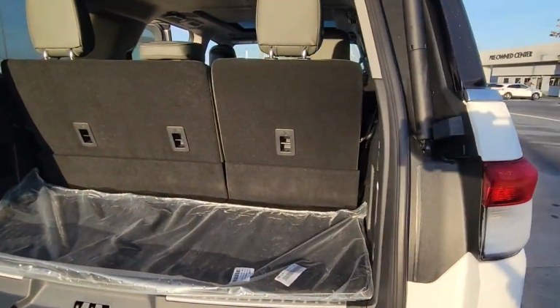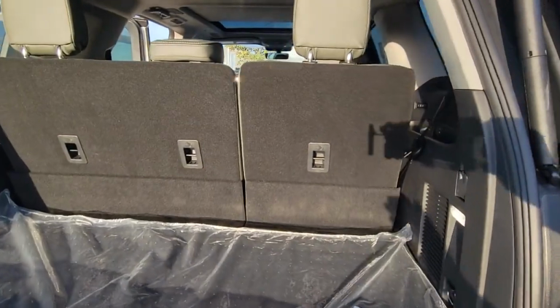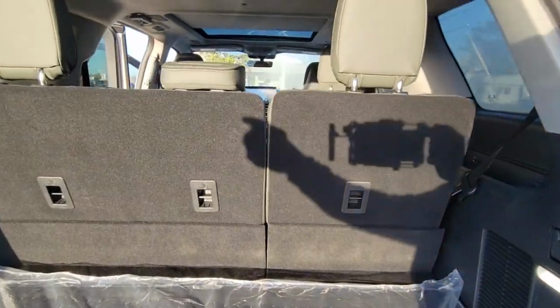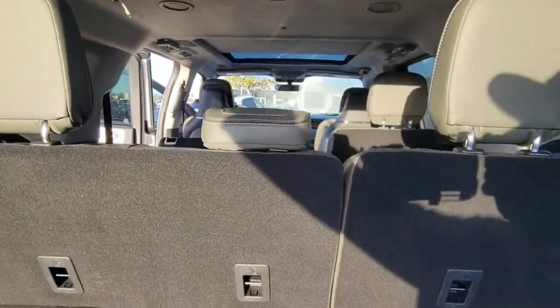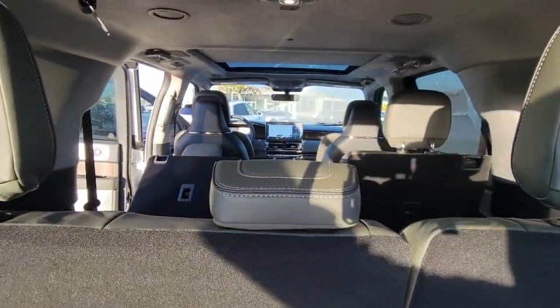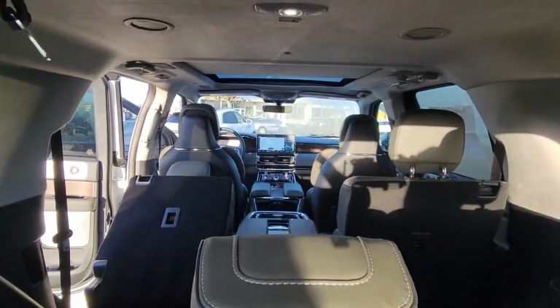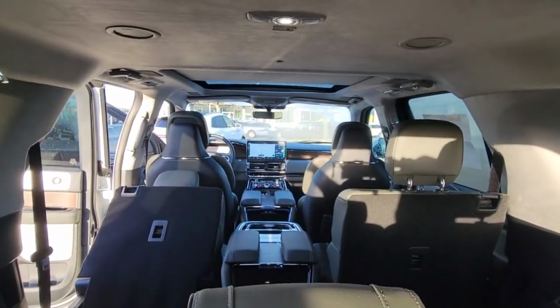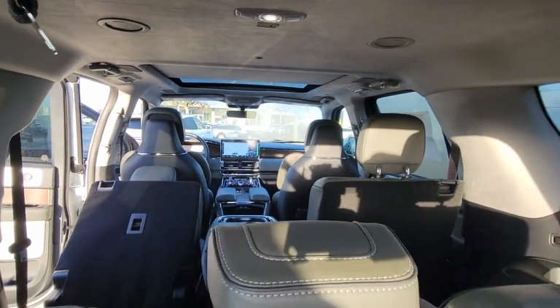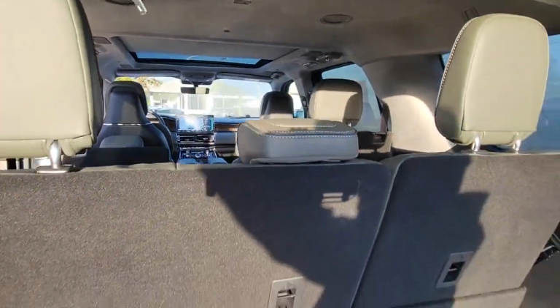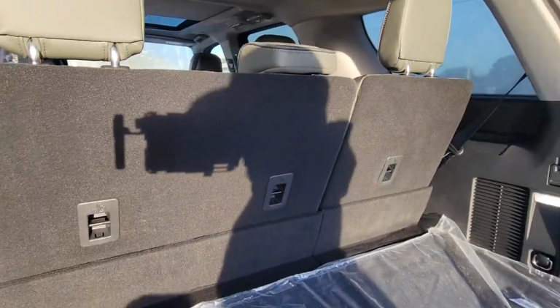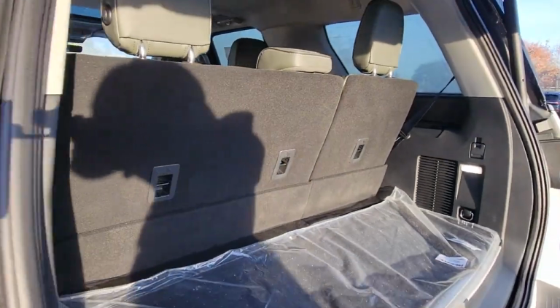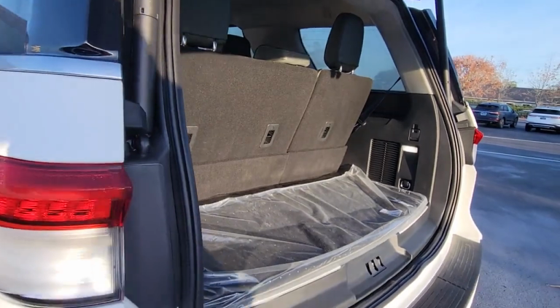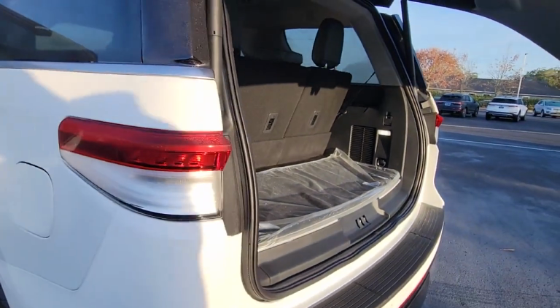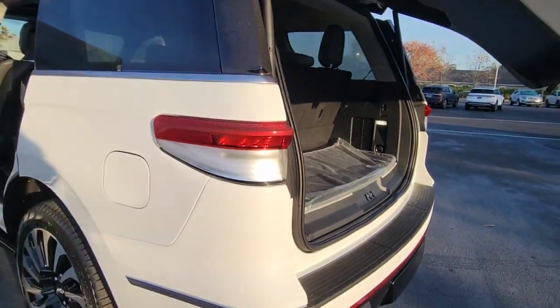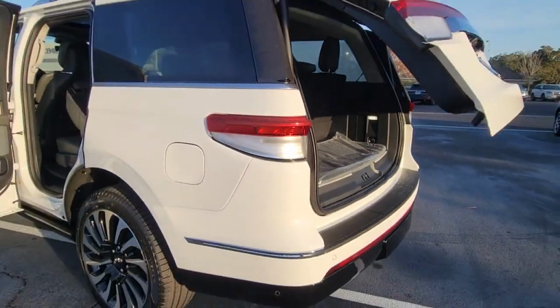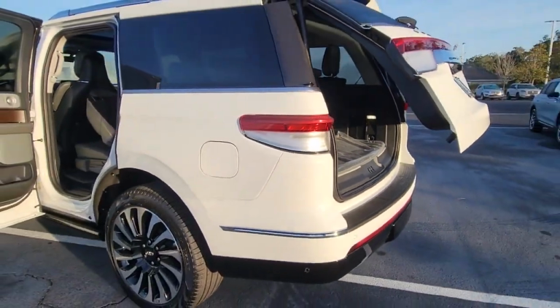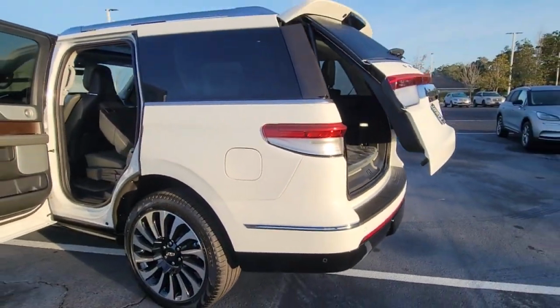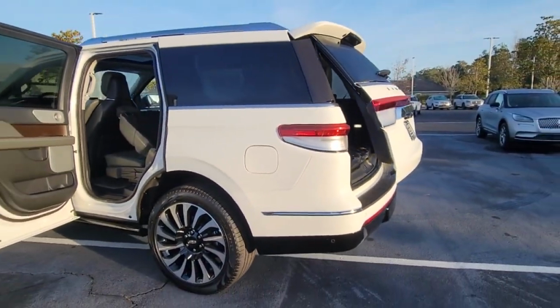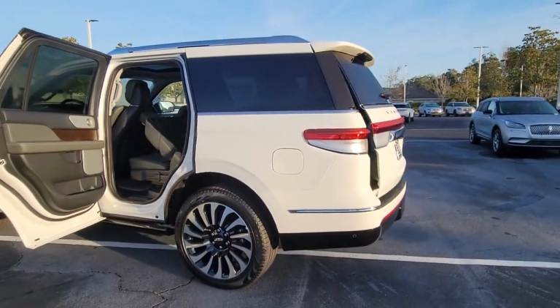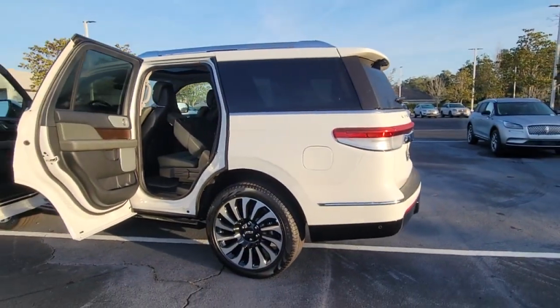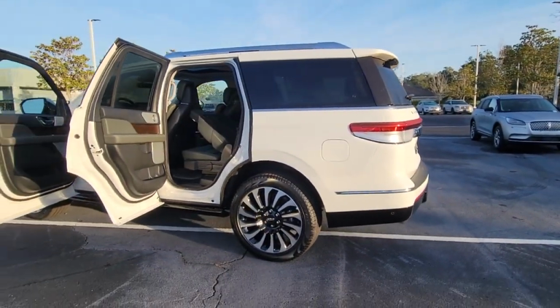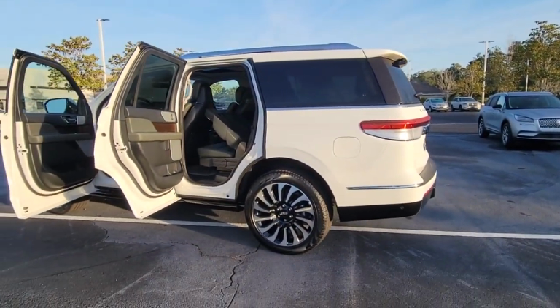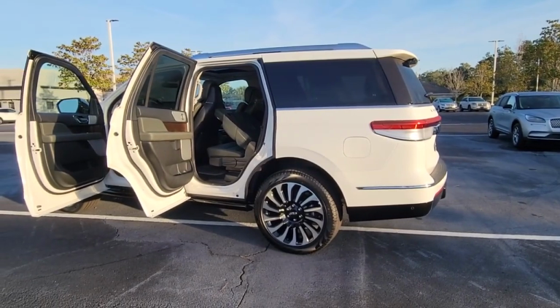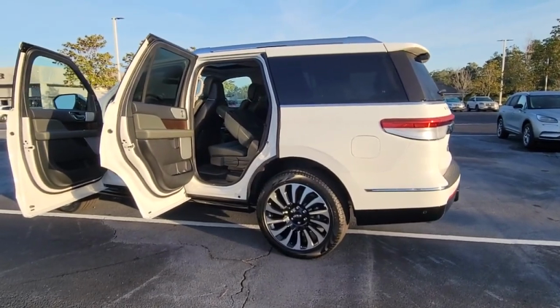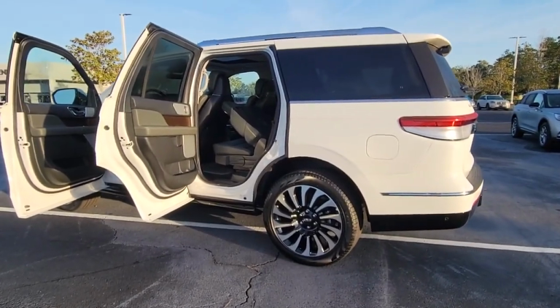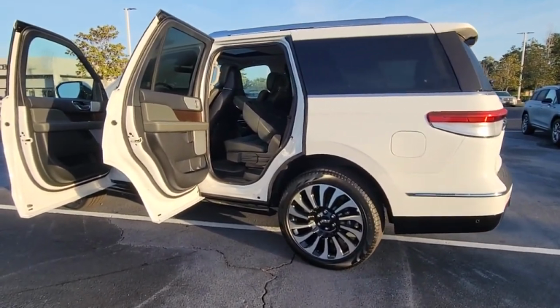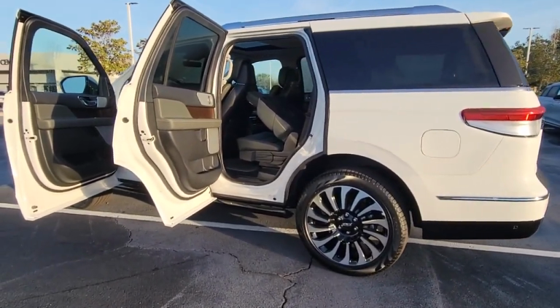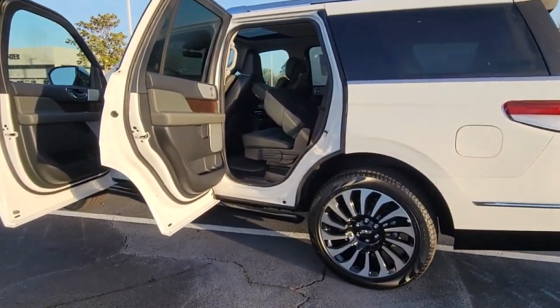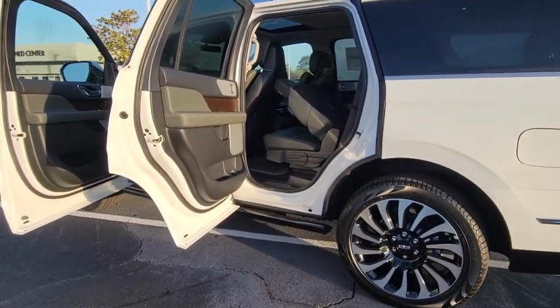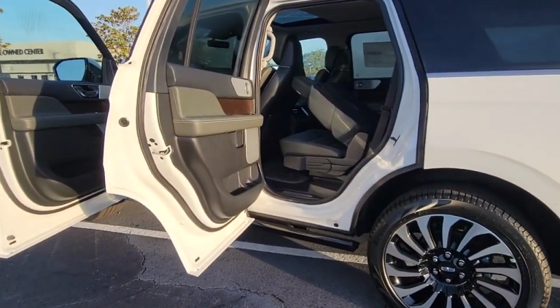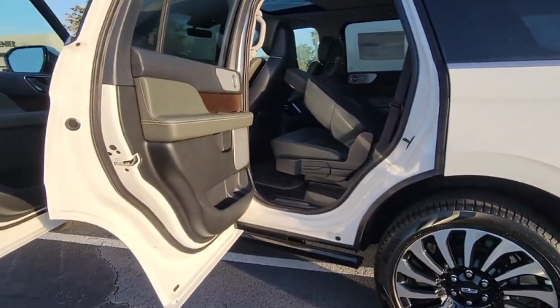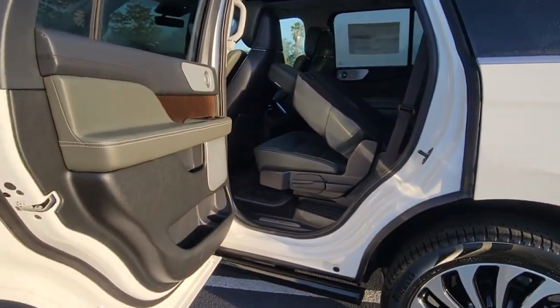These are just some of the great options this vehicle comes with: panoramic roof, hands-free liftgate, sun moonroof, navigation system, keyless entry, premium sound system, satellite radio, heated rear seat, four-wheel drive.